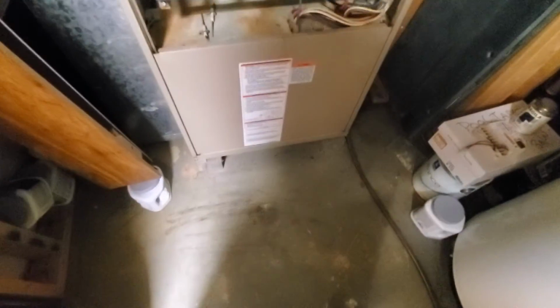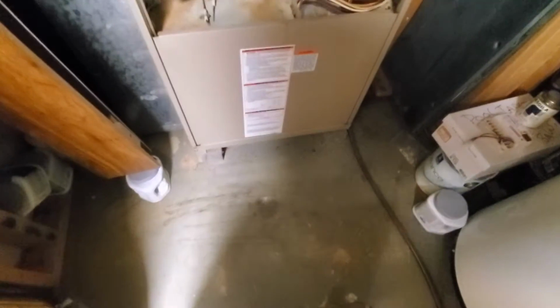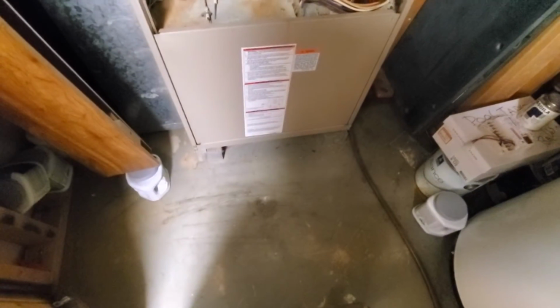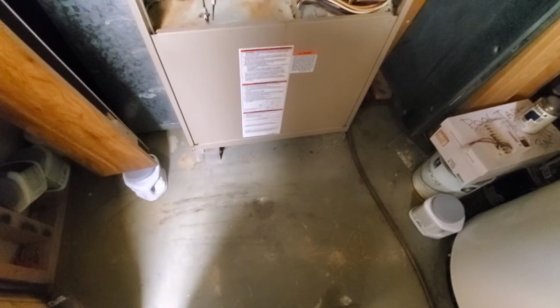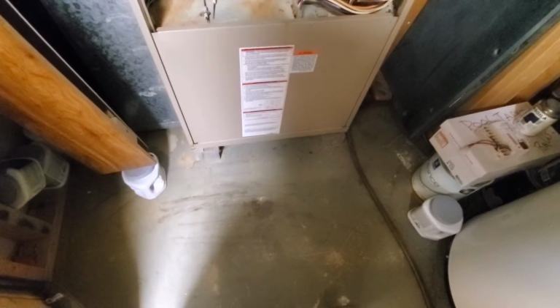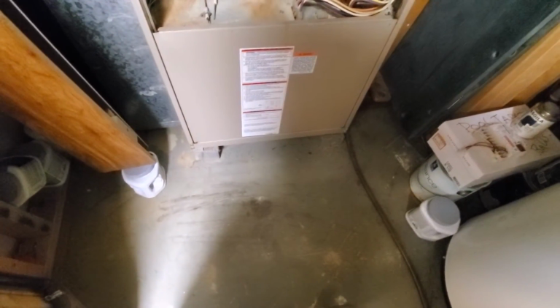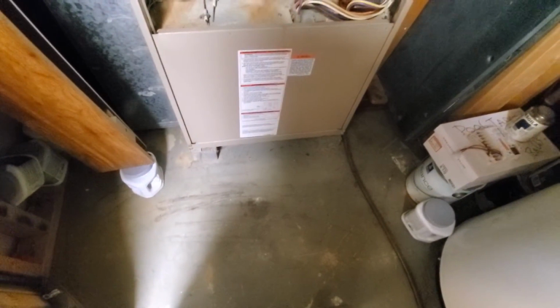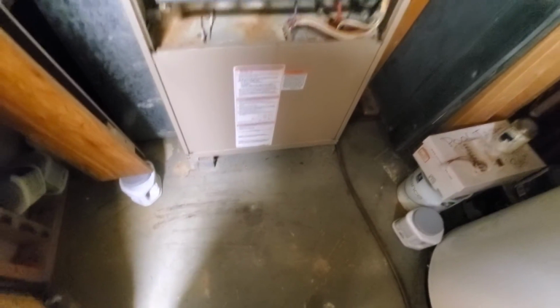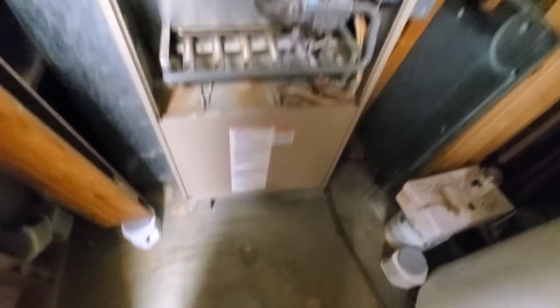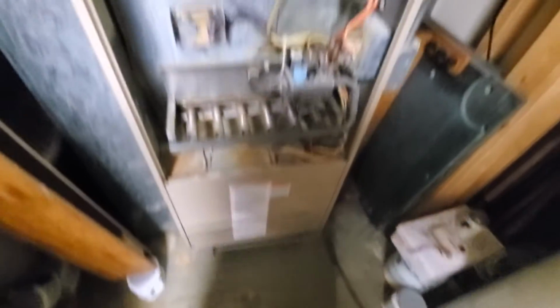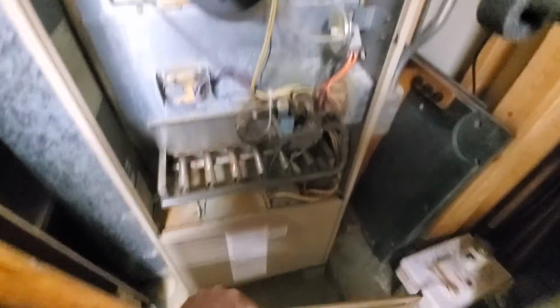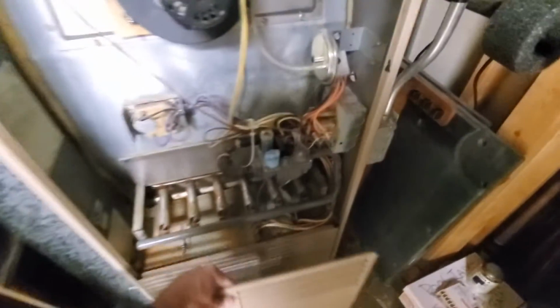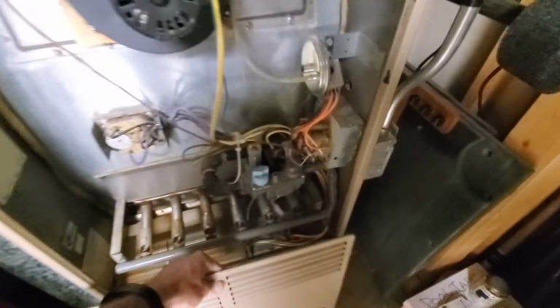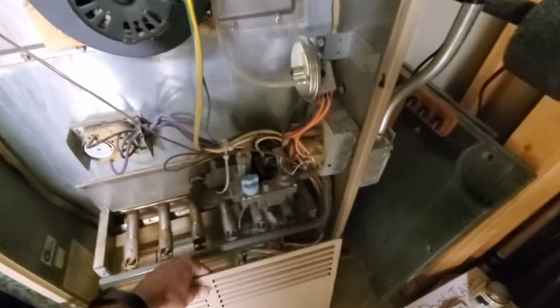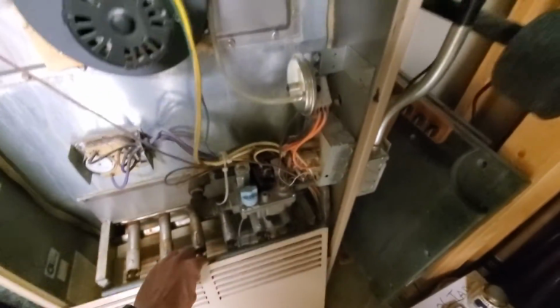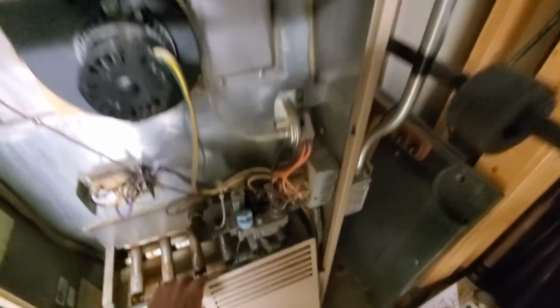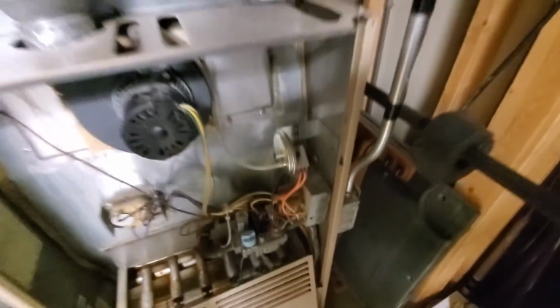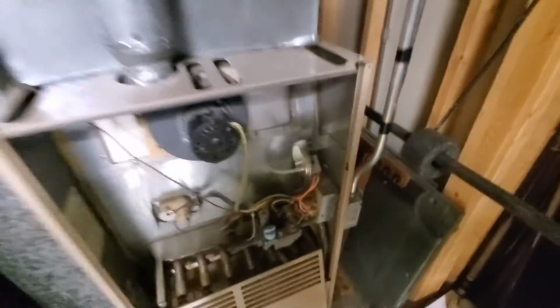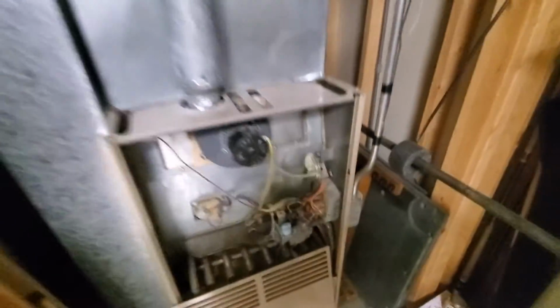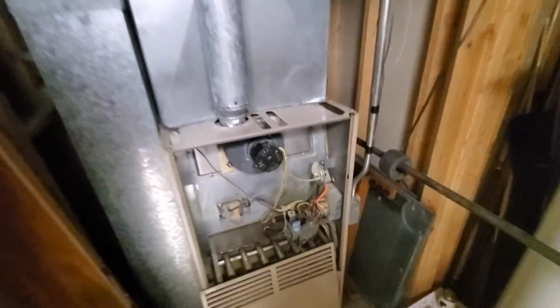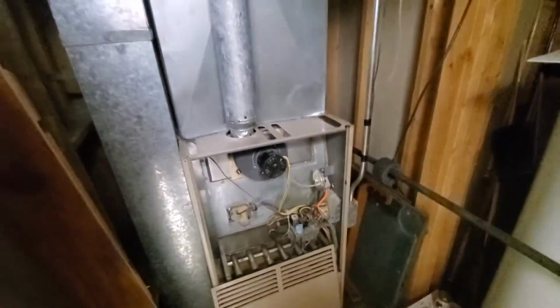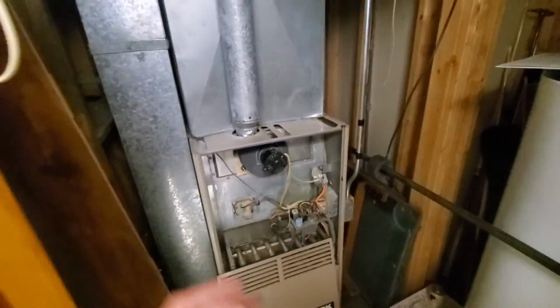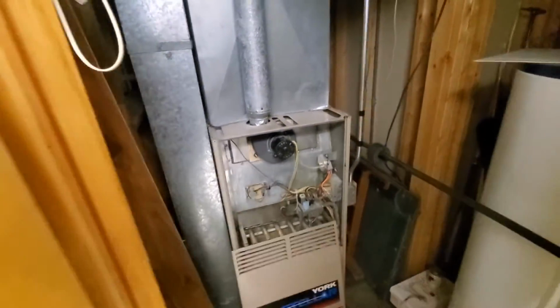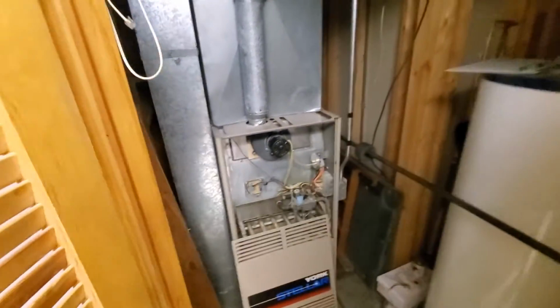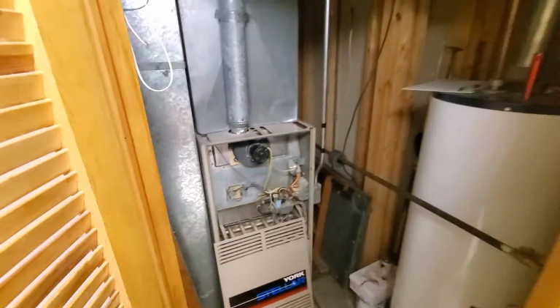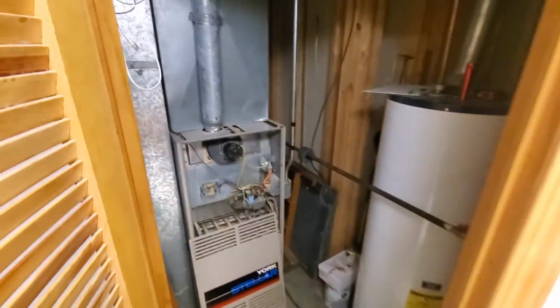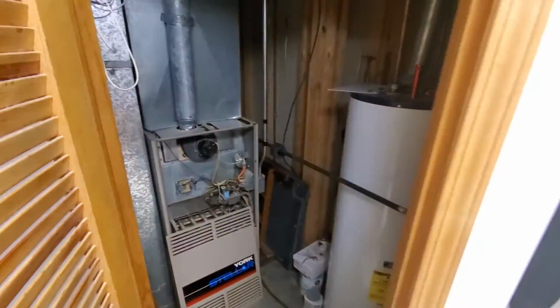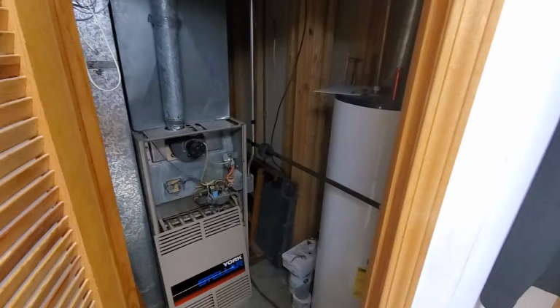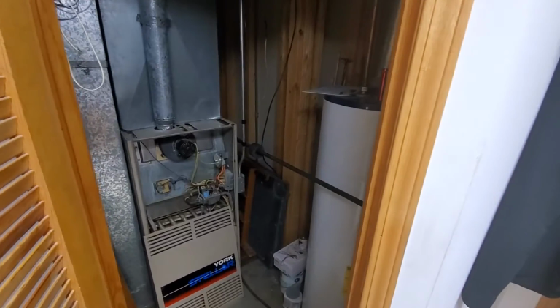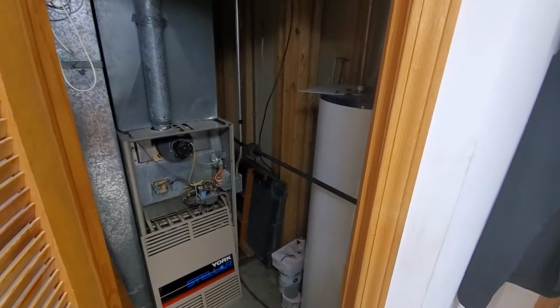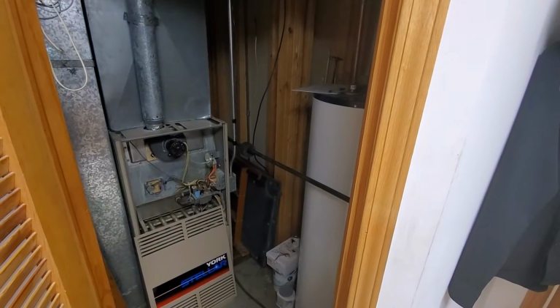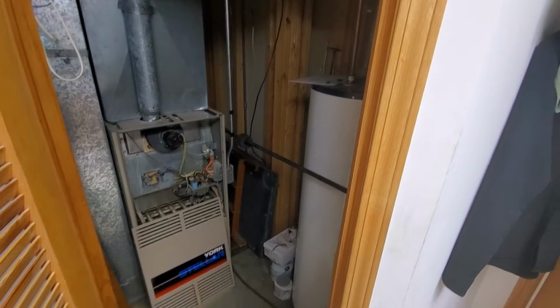You can see we're raised up on bricks here. In the utility closet, there's a water heater over here to the right. We've got a 1-inch gap between the return and the main plenum.